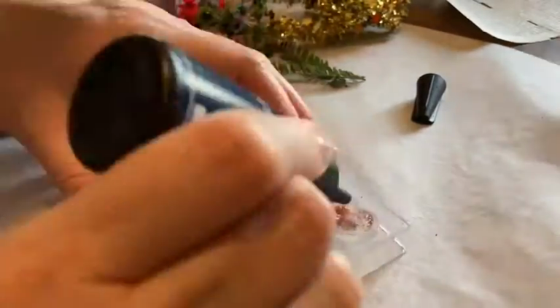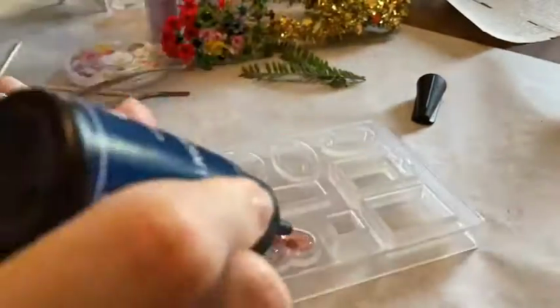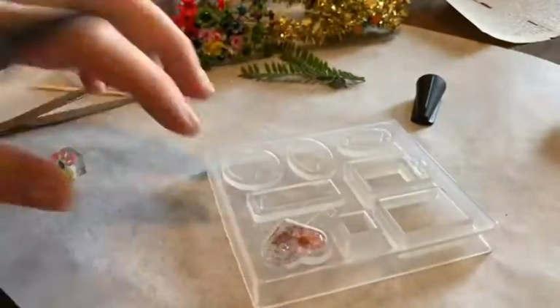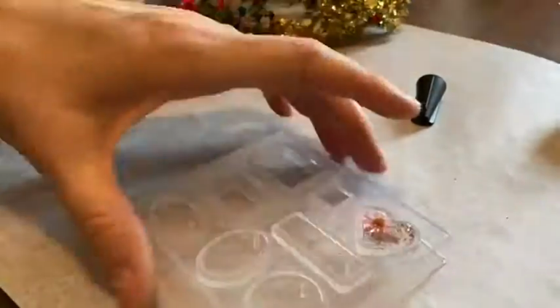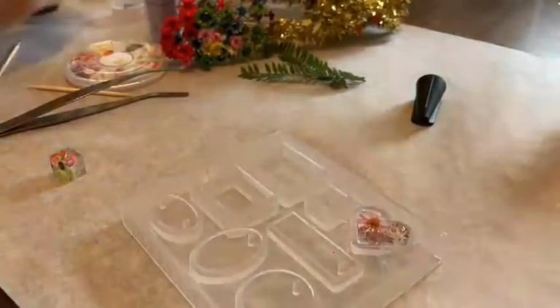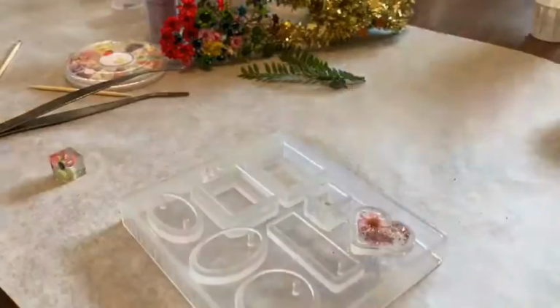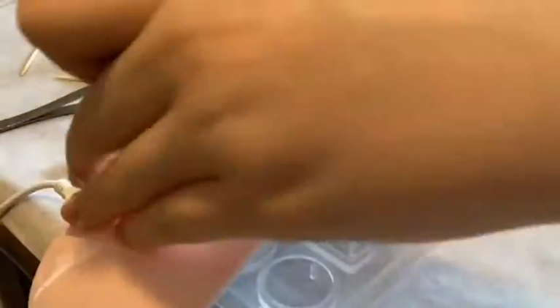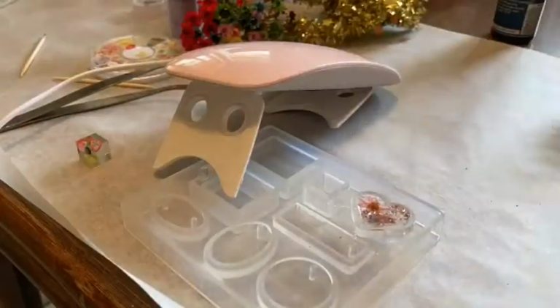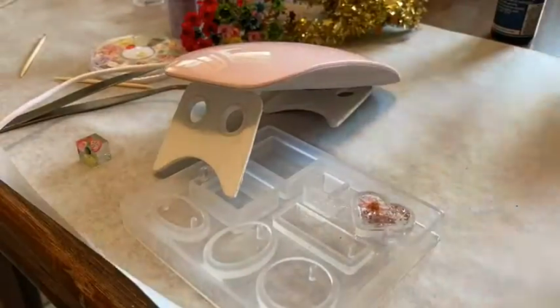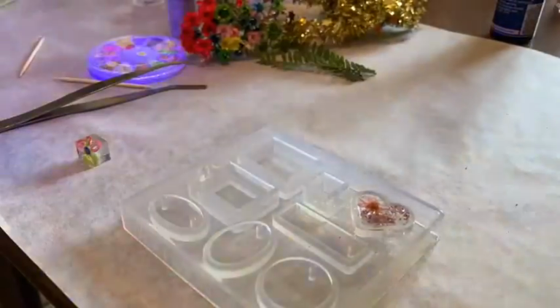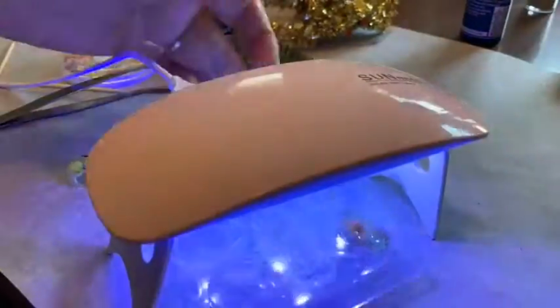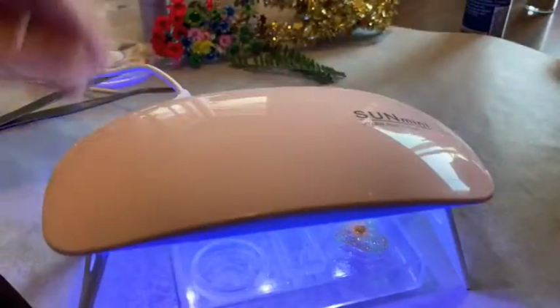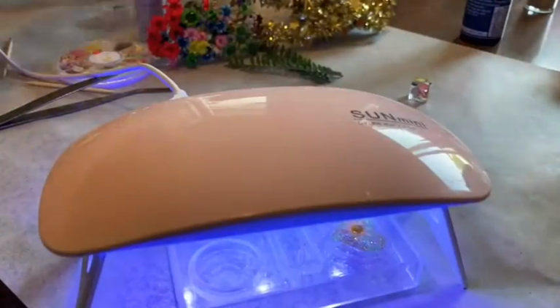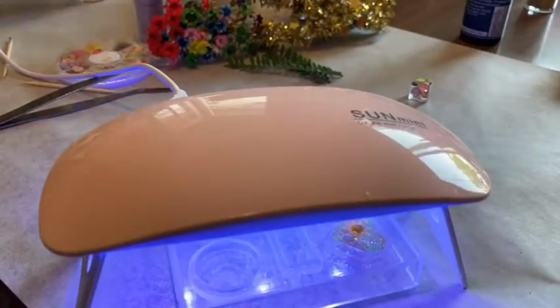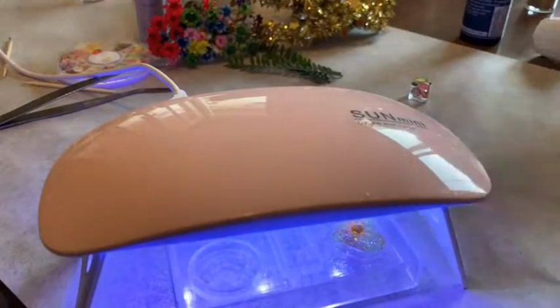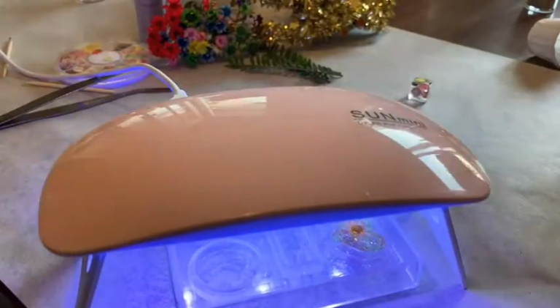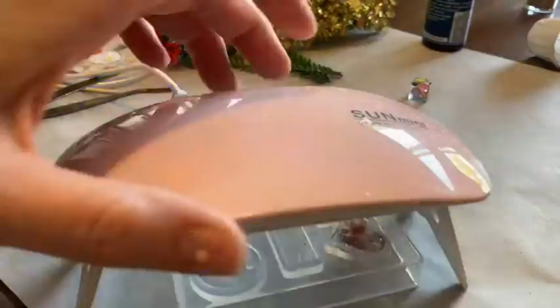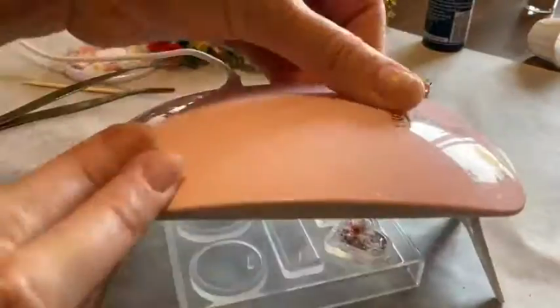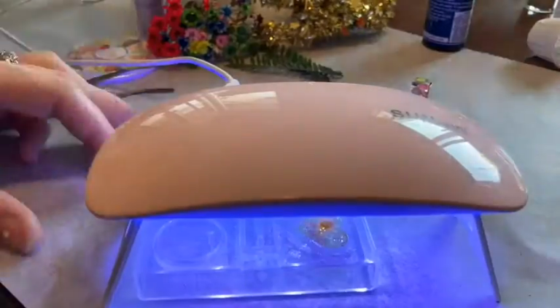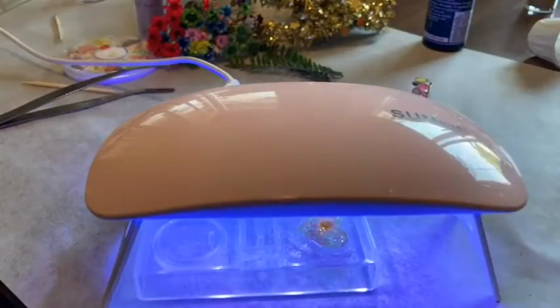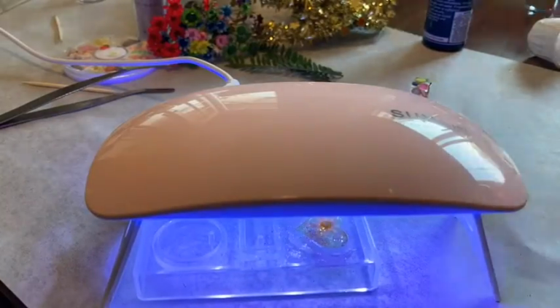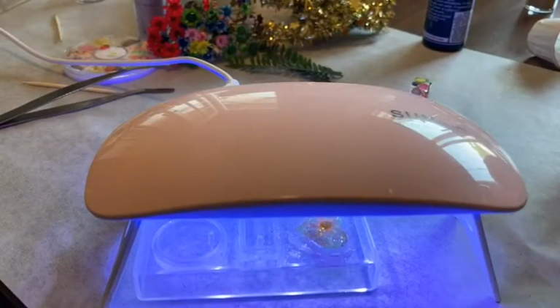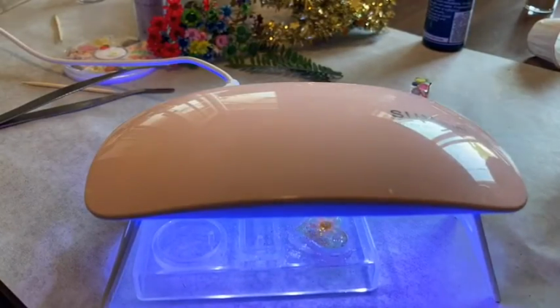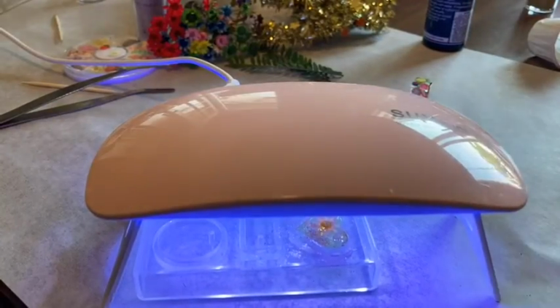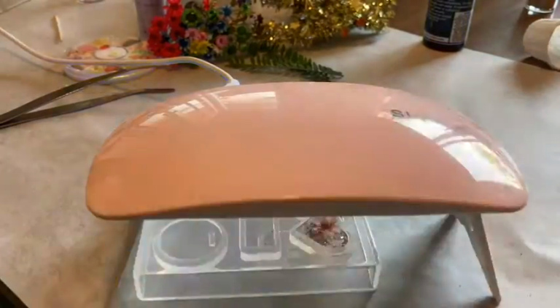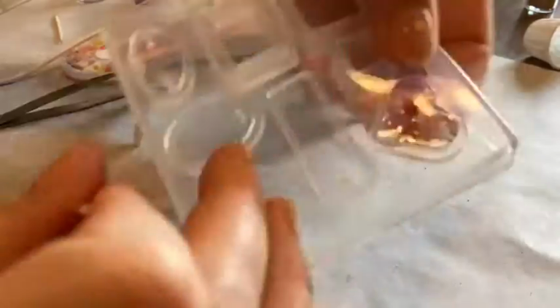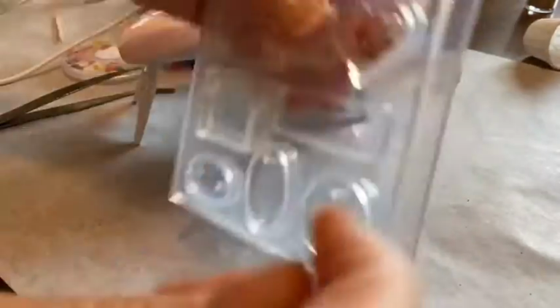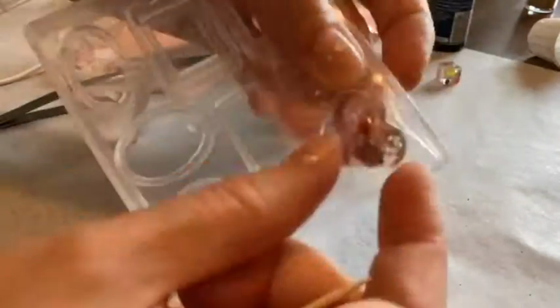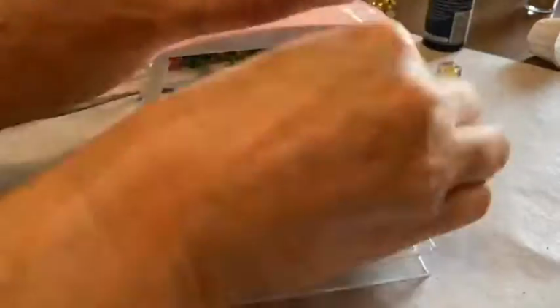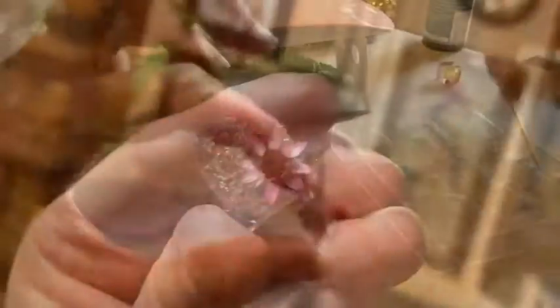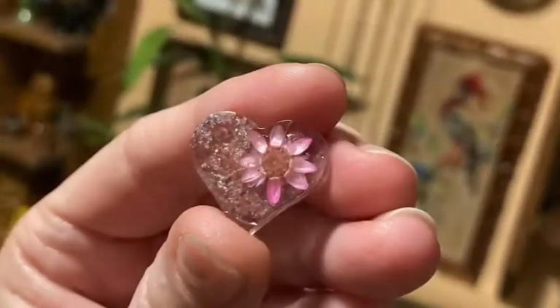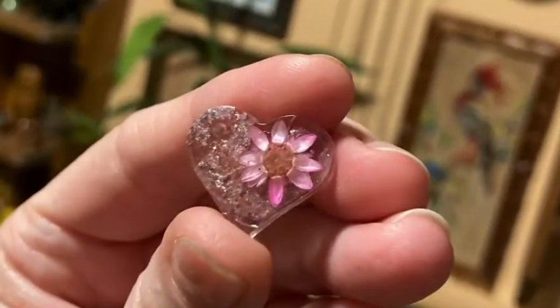Add a little bit more resin, then one more time under the lamp, and there you have it.